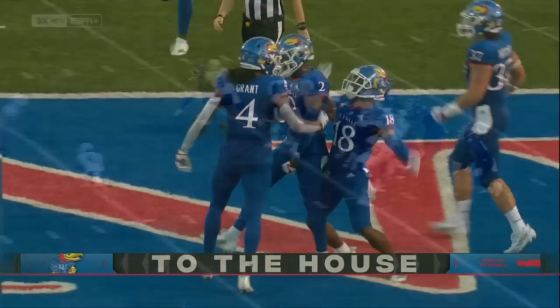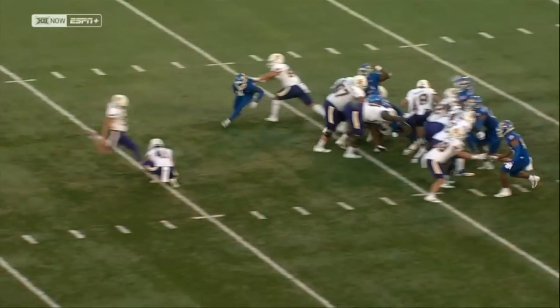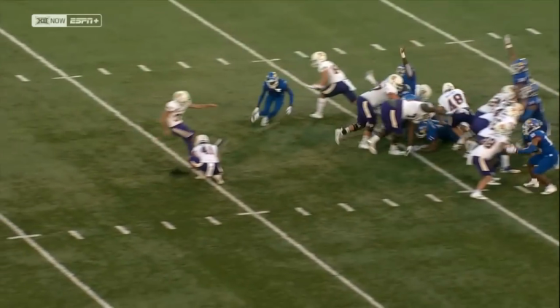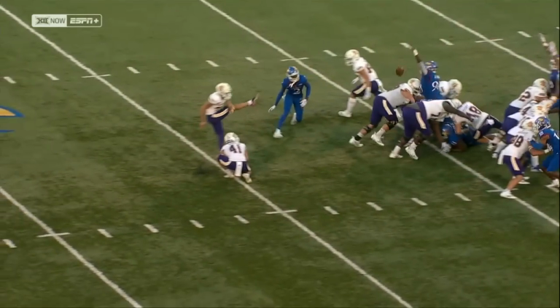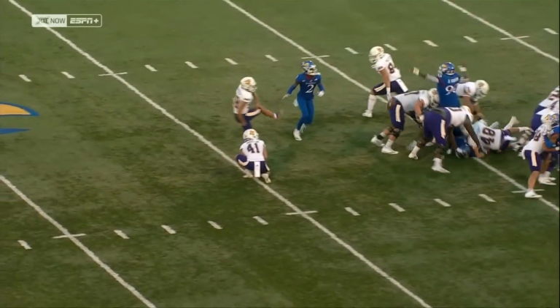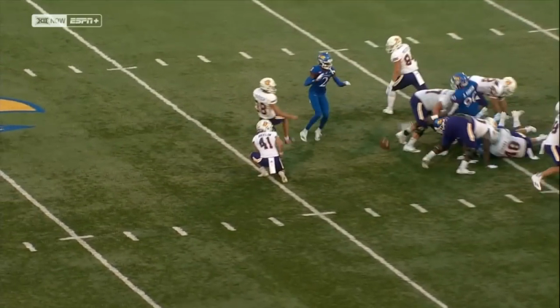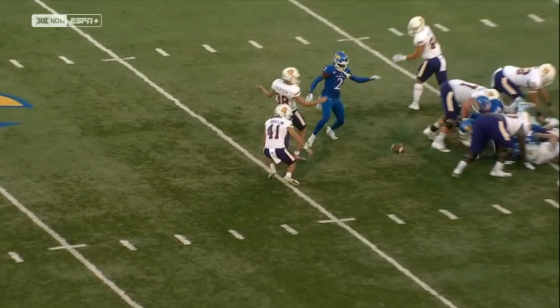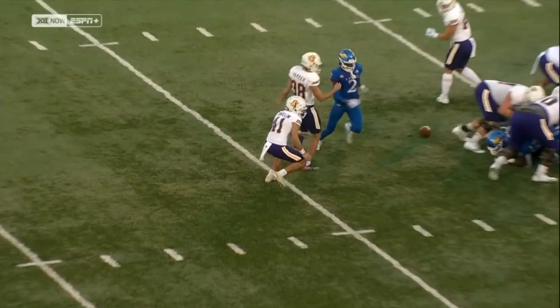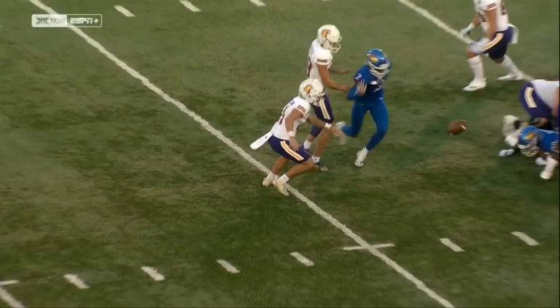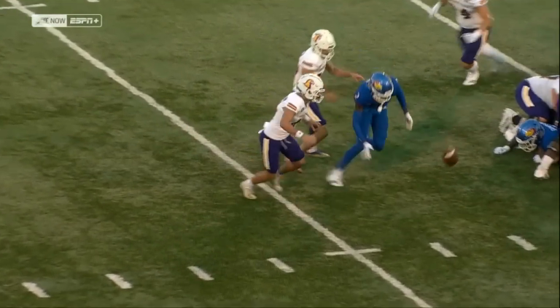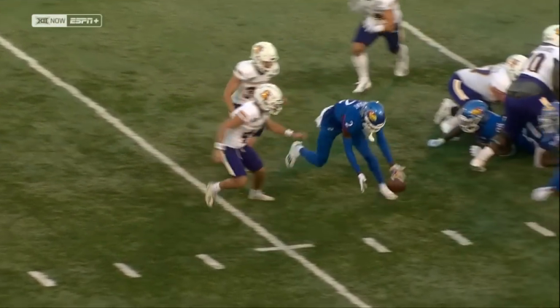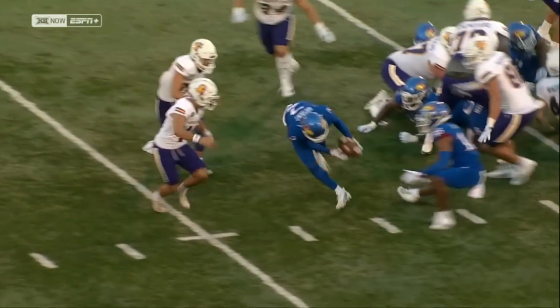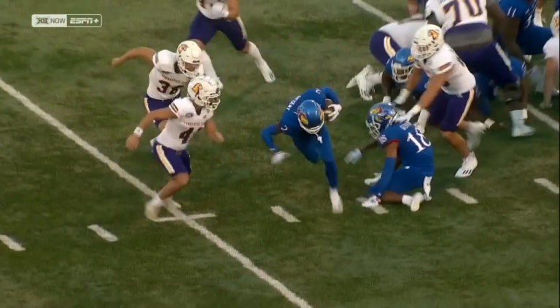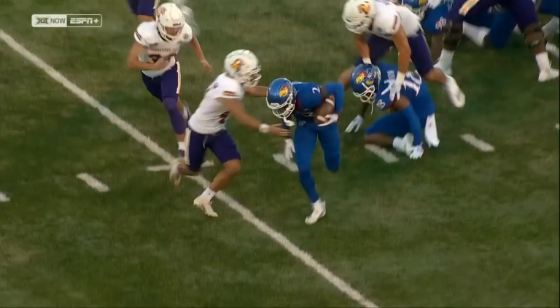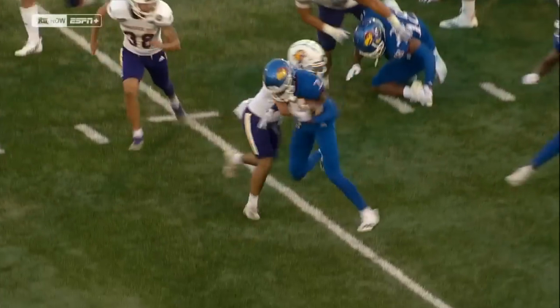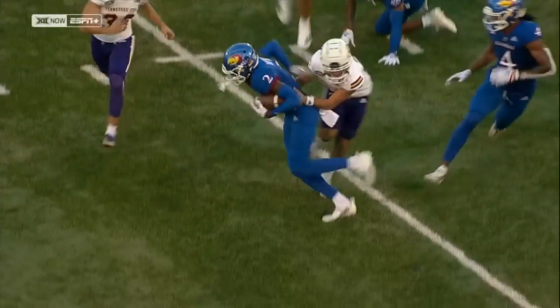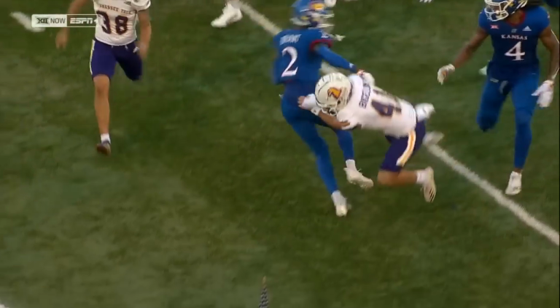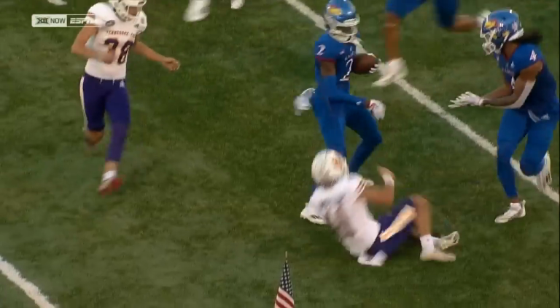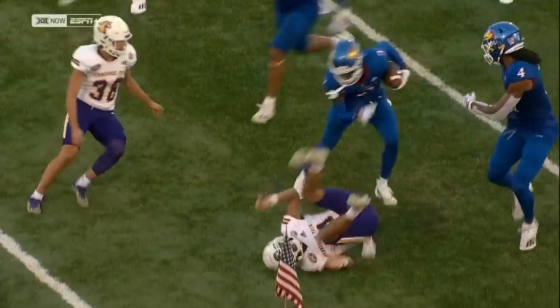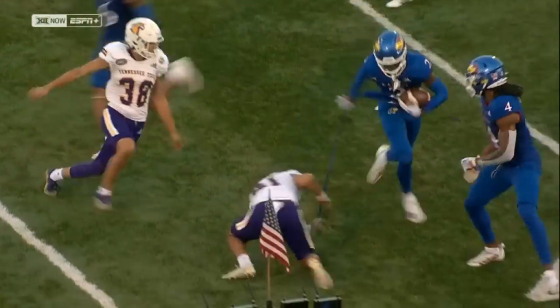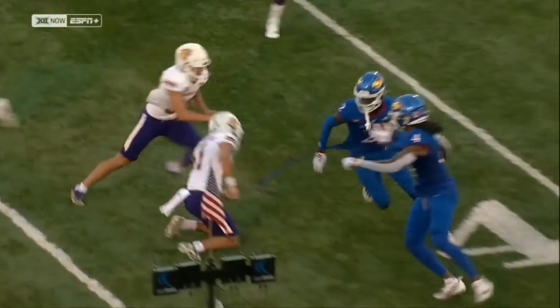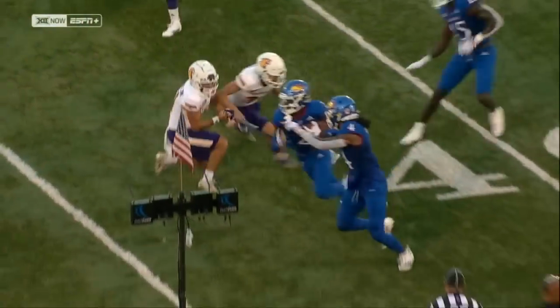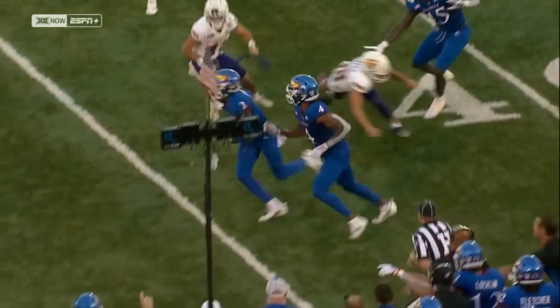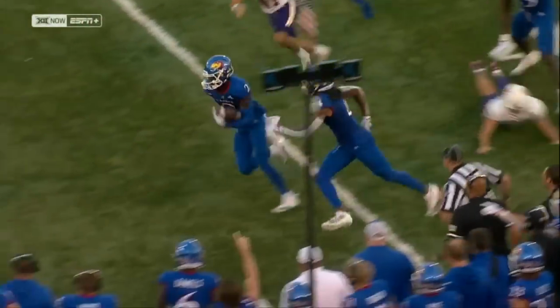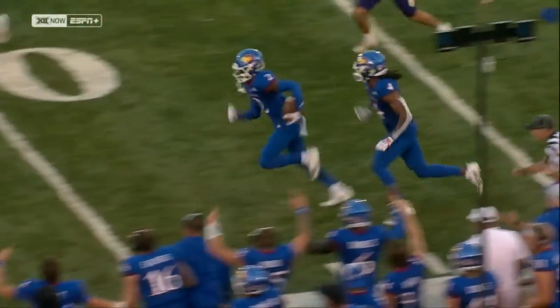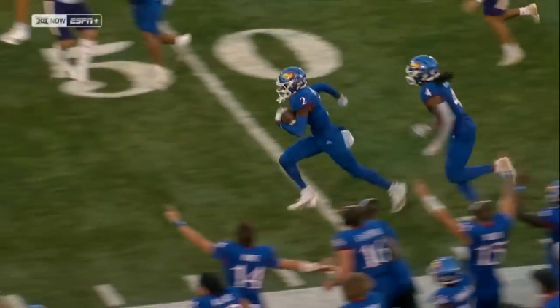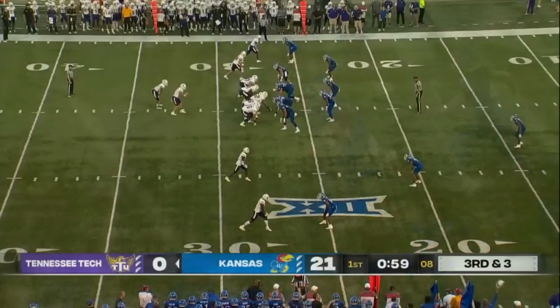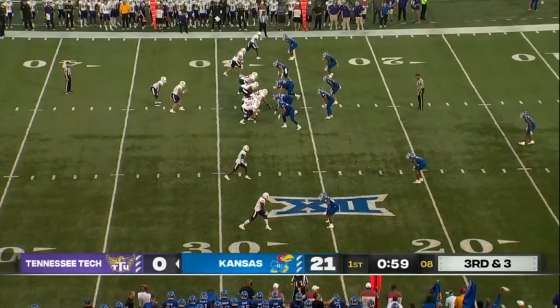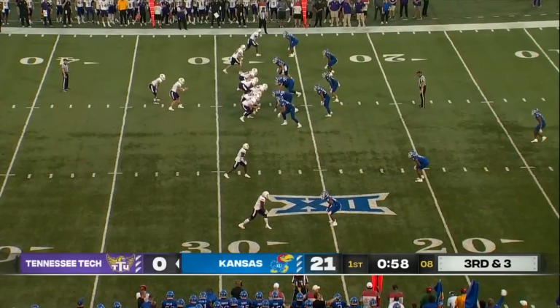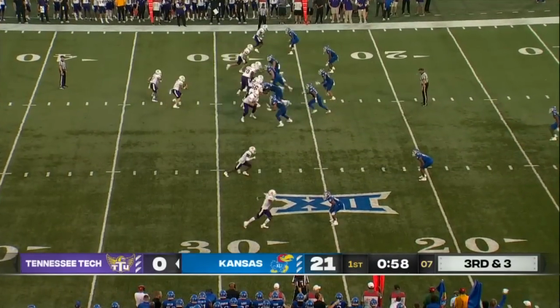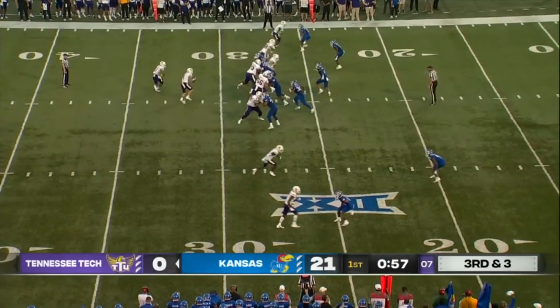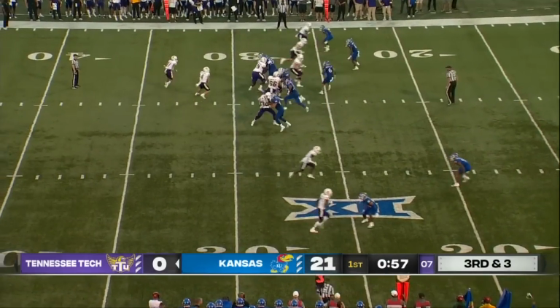Right up the middle, the push, and then it was the effort — getting the hand up to knock it down. And then Bryant does the rest. They love how physical that group is.